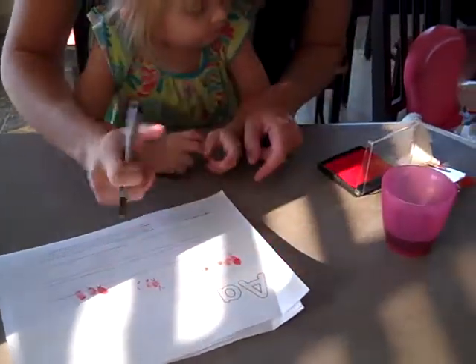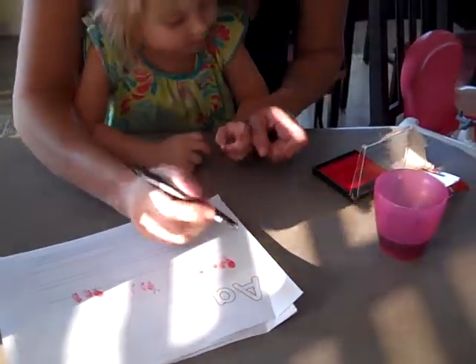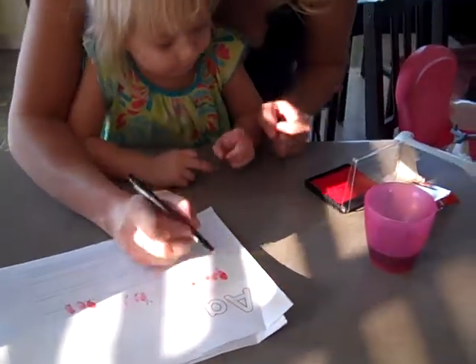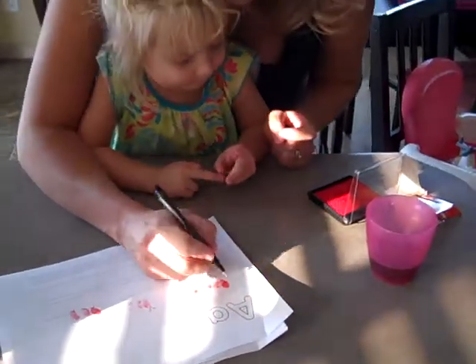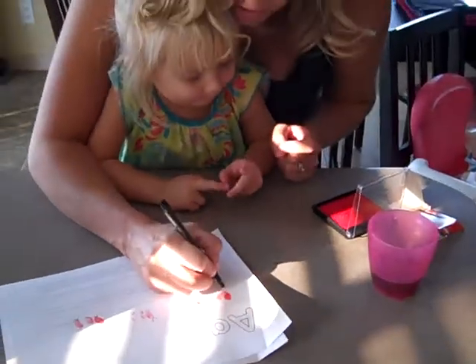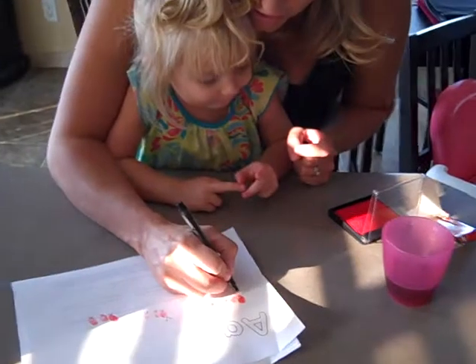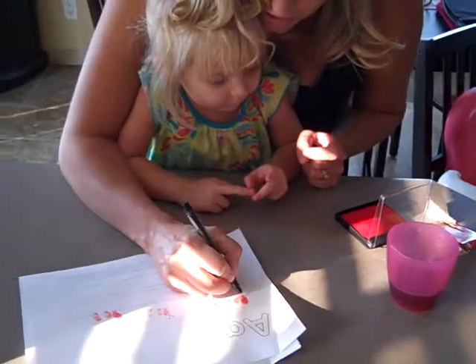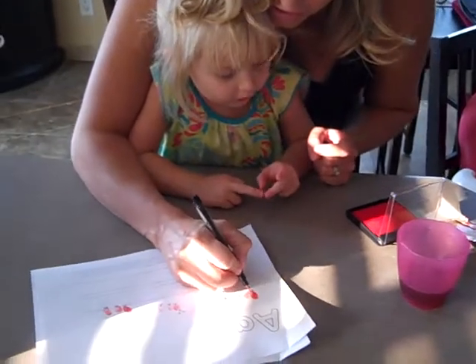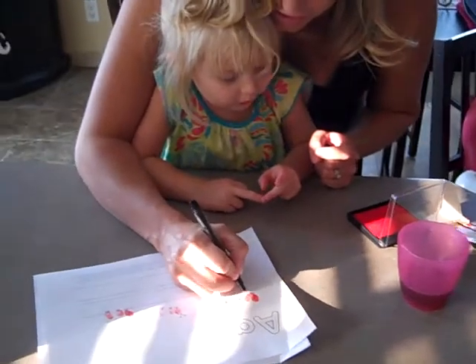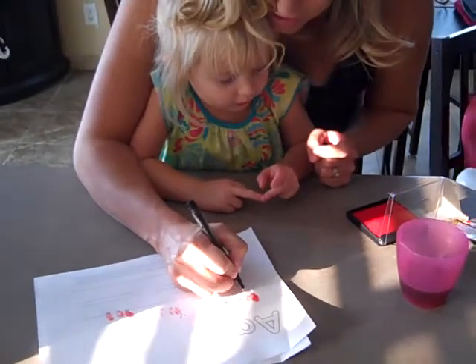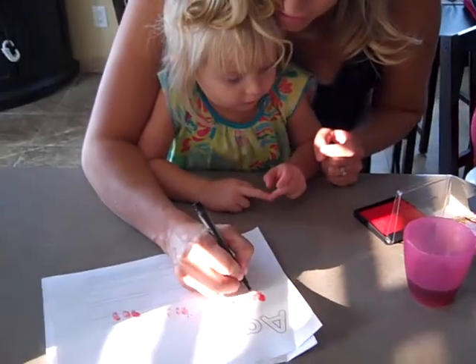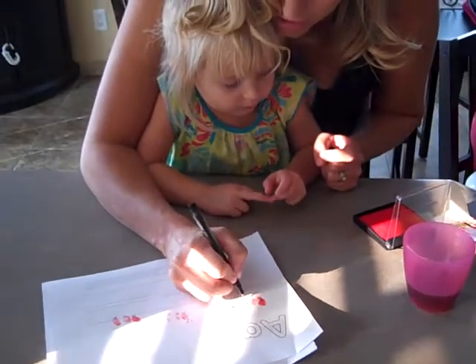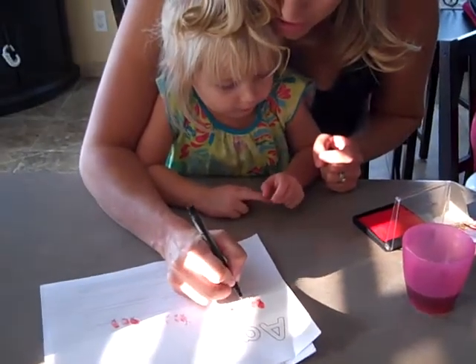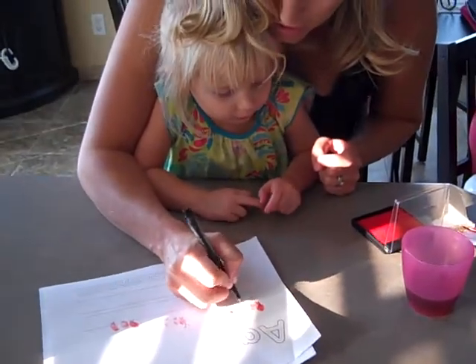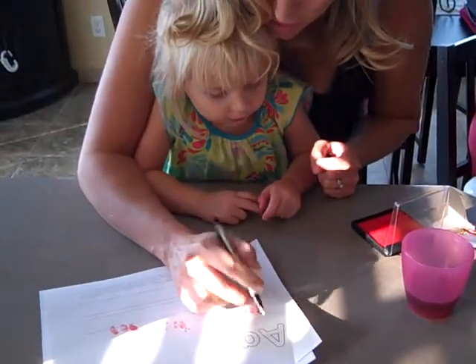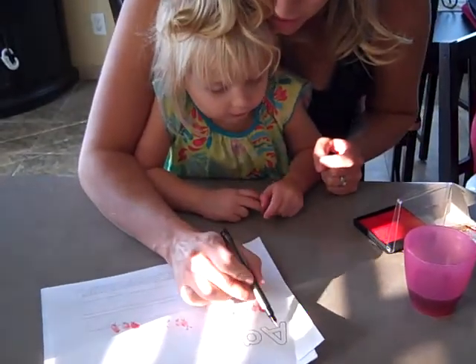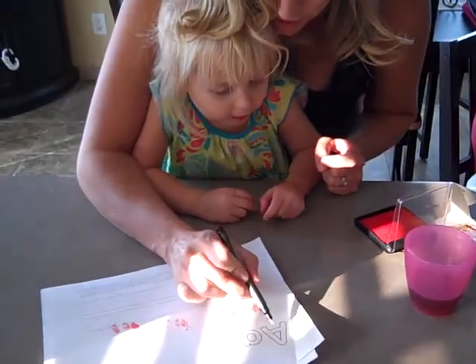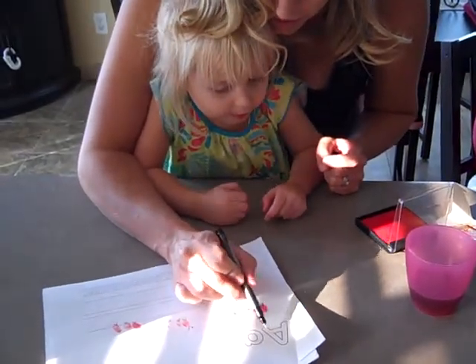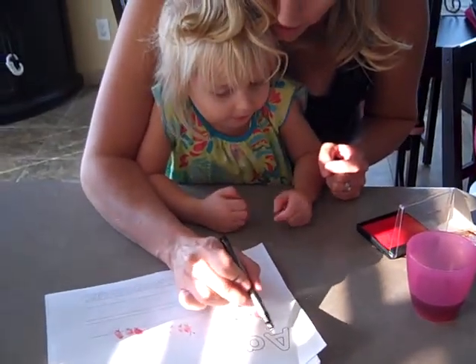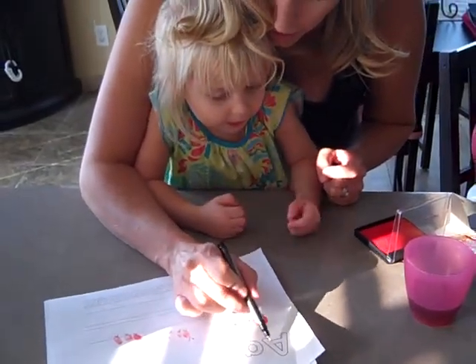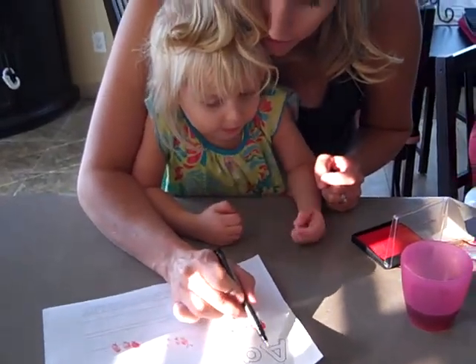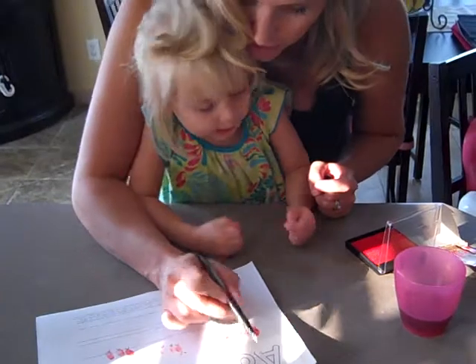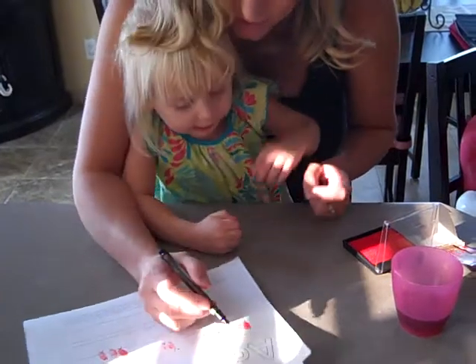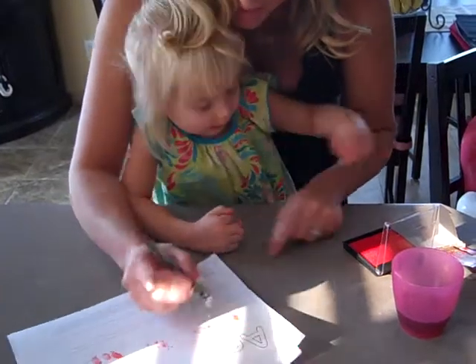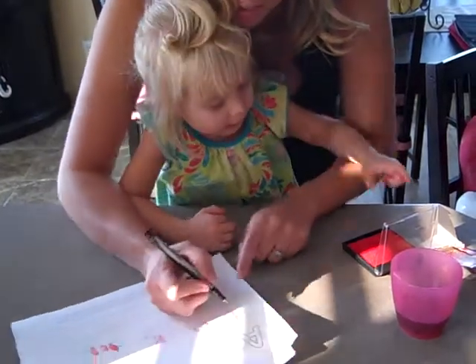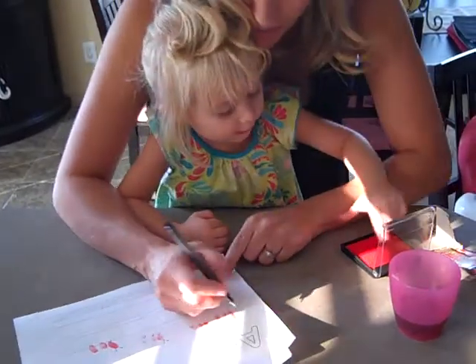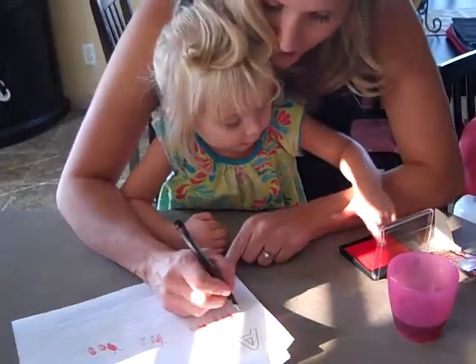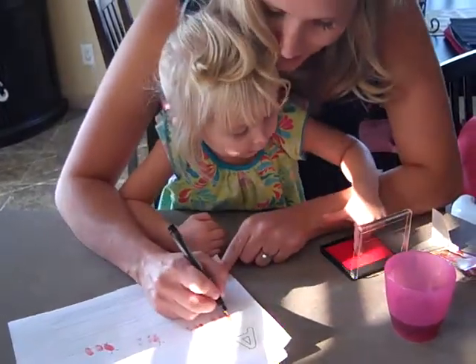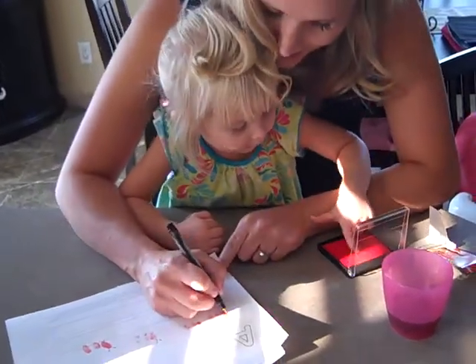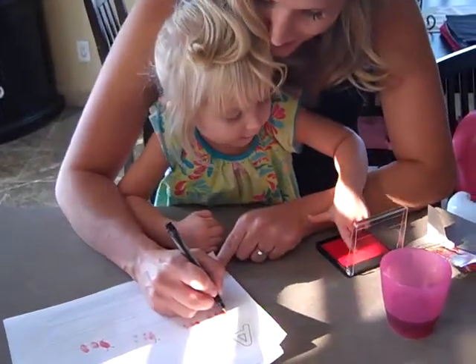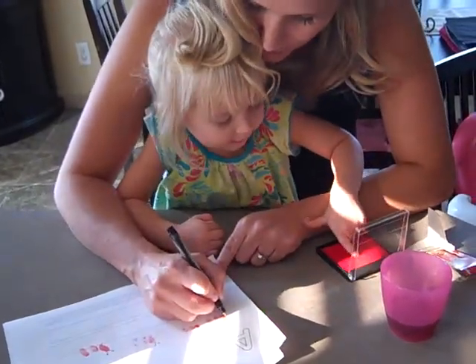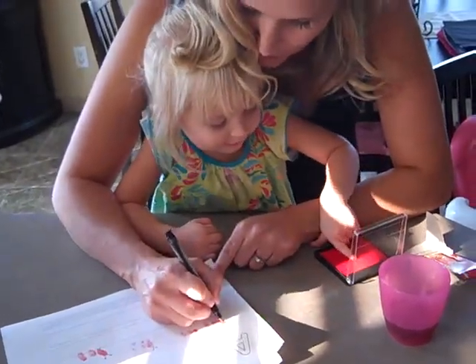What letter does ant start with? What letter is that? Big A. Big A. That's right.